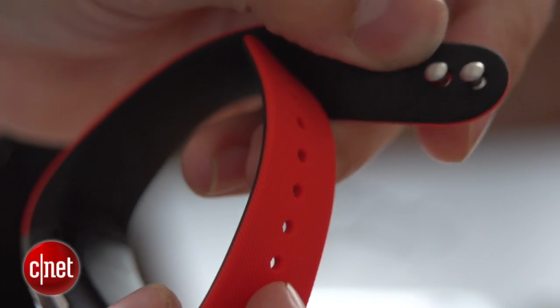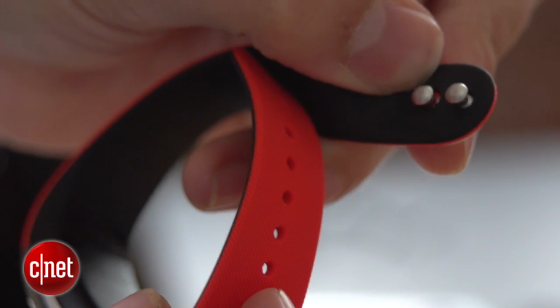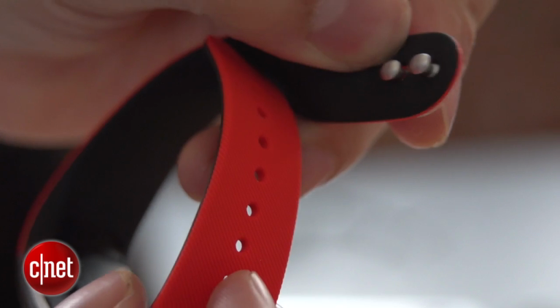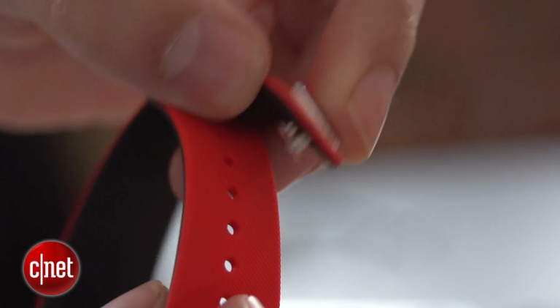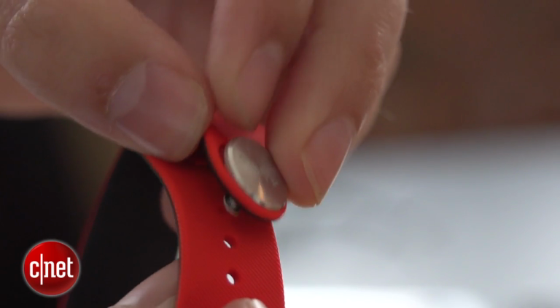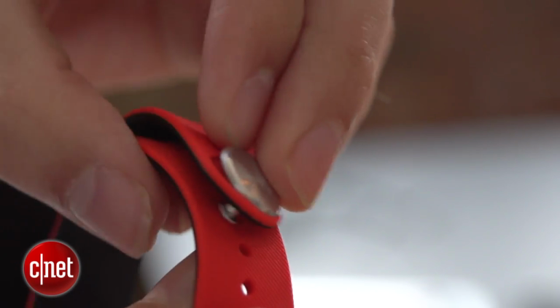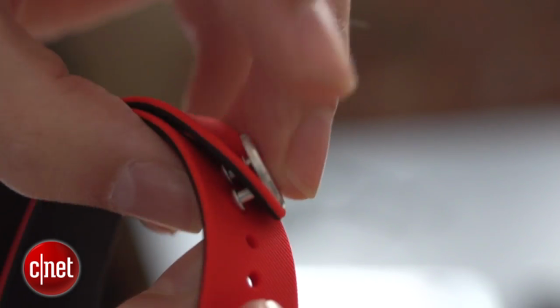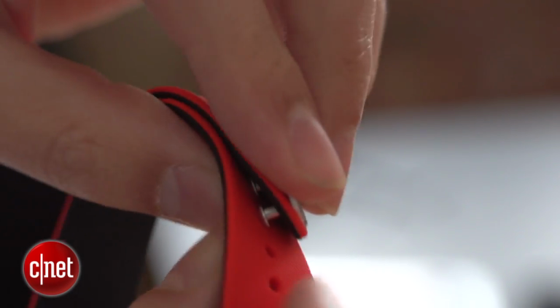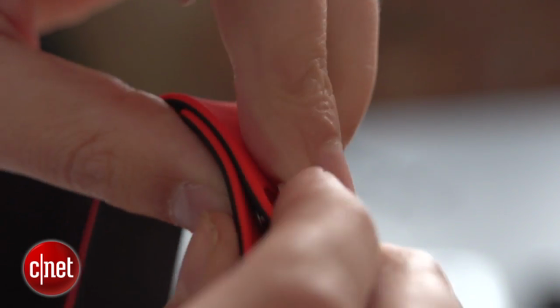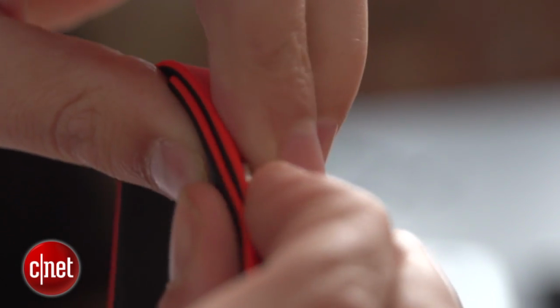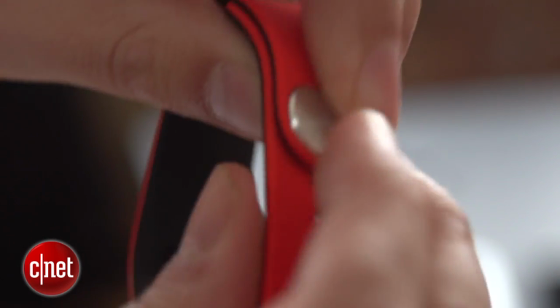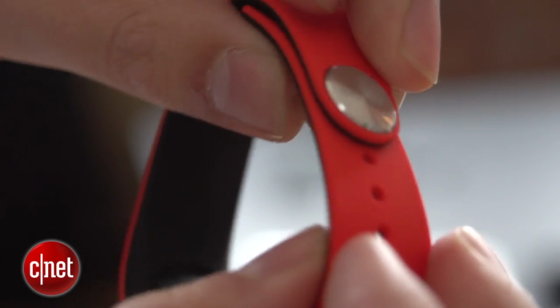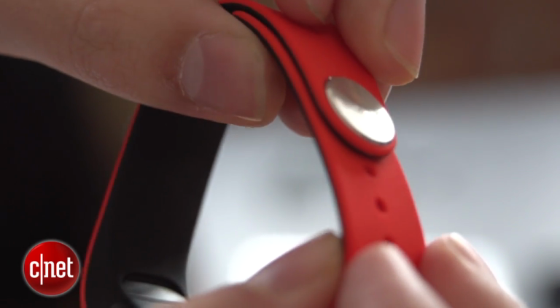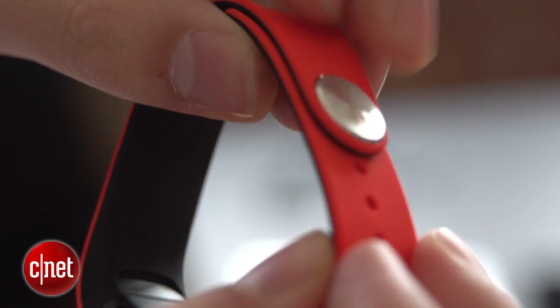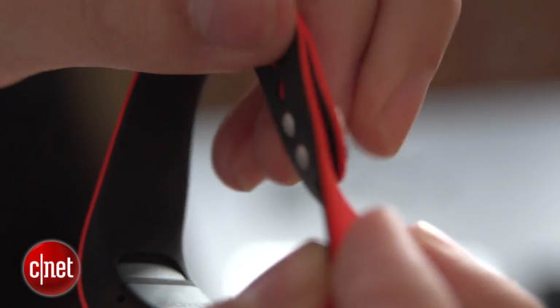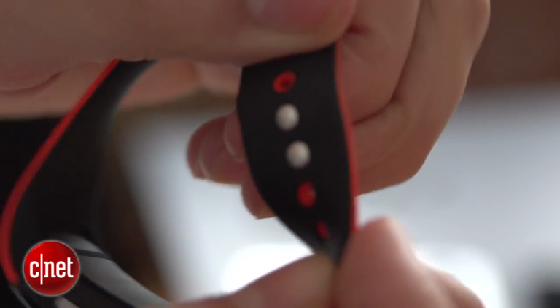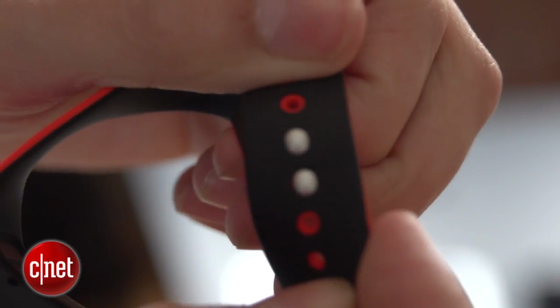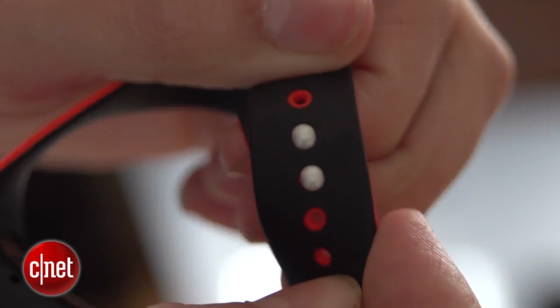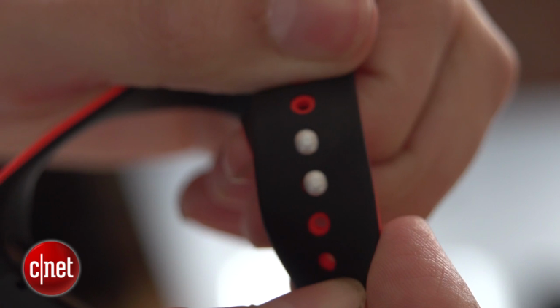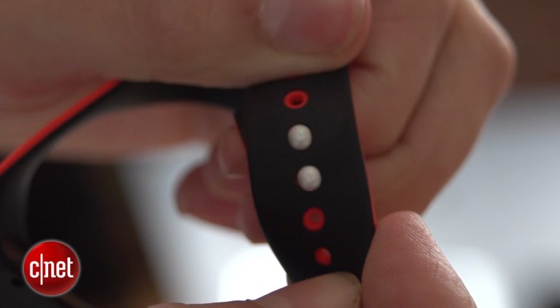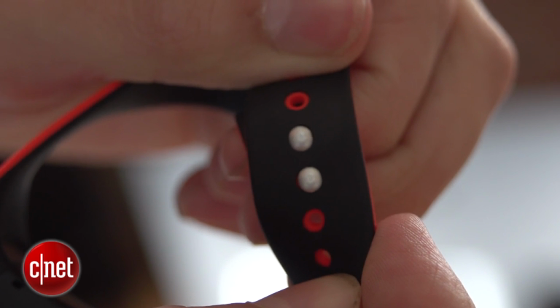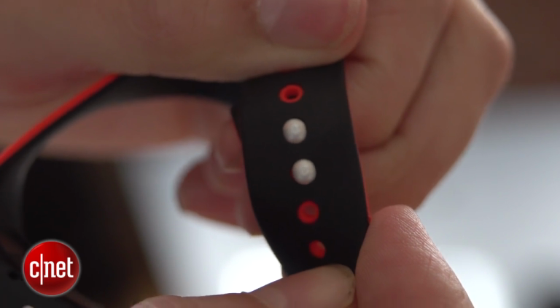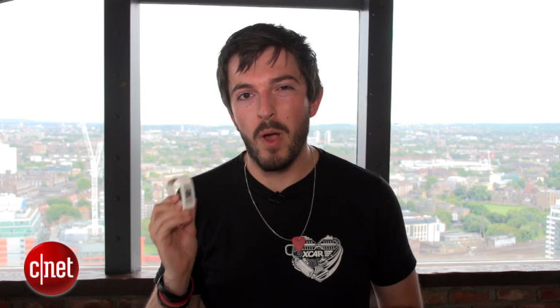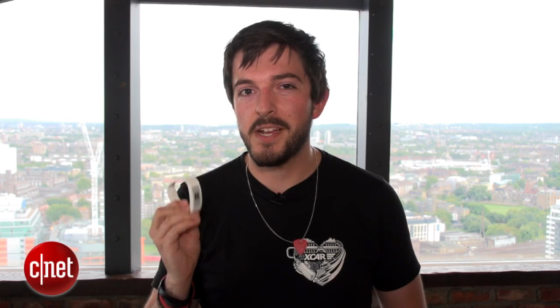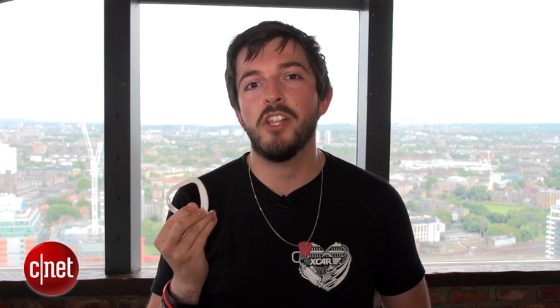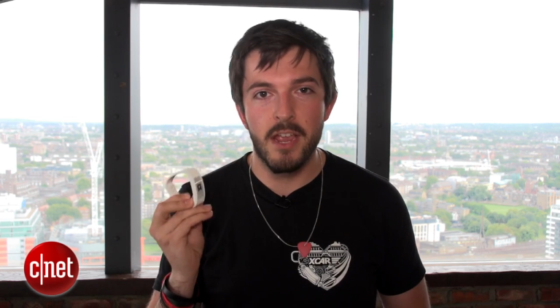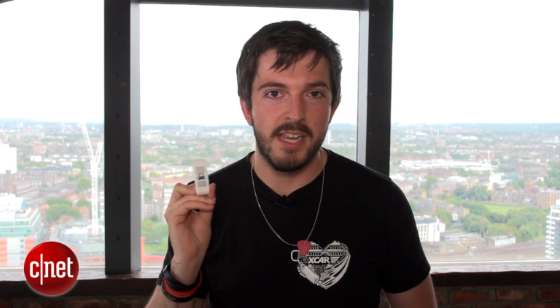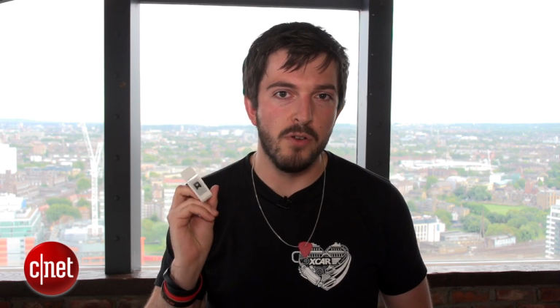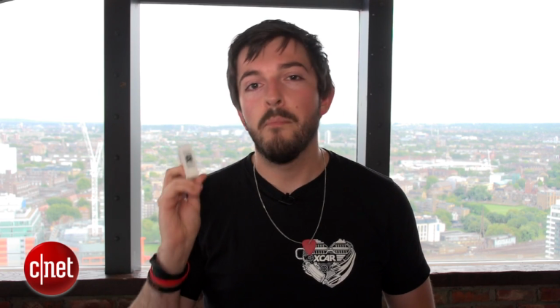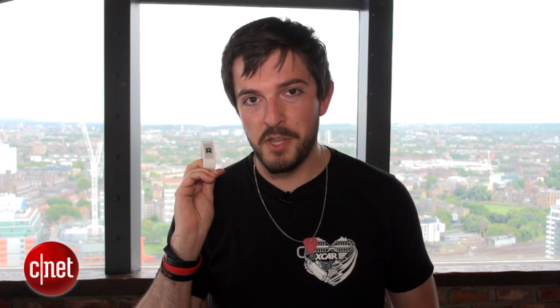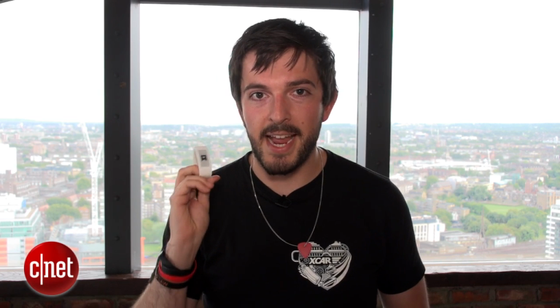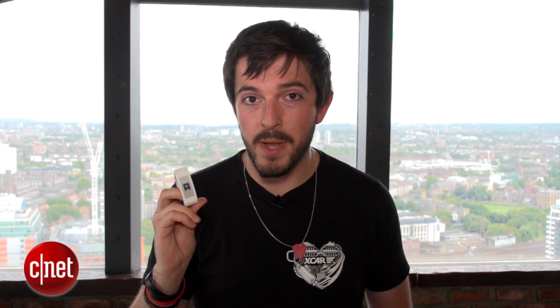It'll be in a range of colors as well, so if you're not keen on the white you can go for this black and red one which does stand out a bit more. The band has a built-in mic and speaker as well so you can actually make and receive calls by speaking into it.